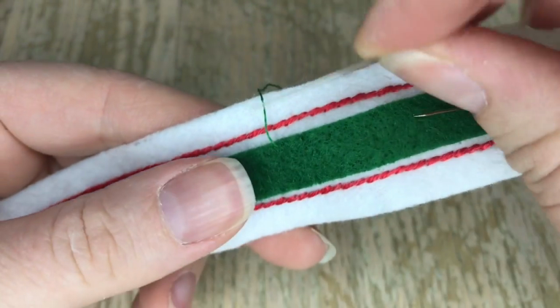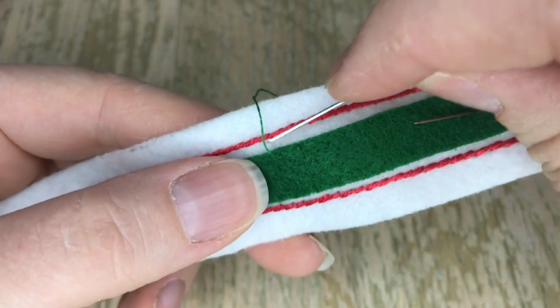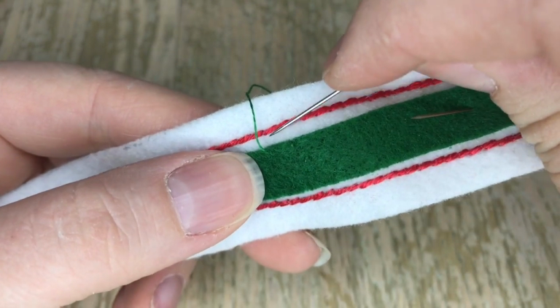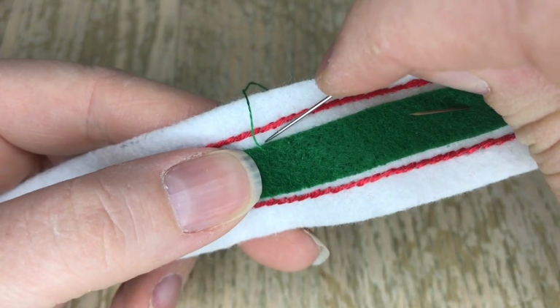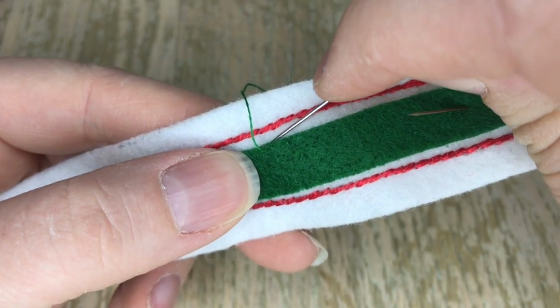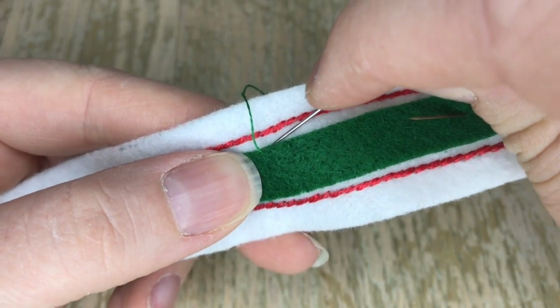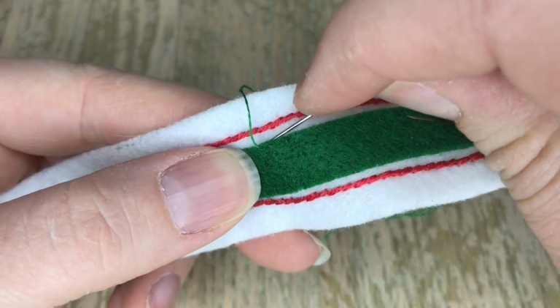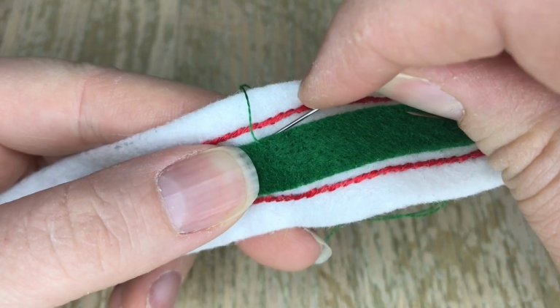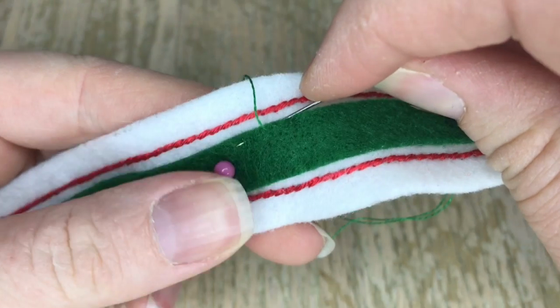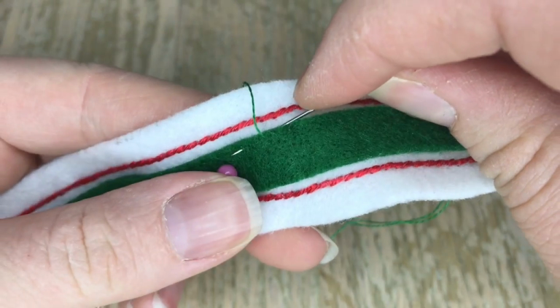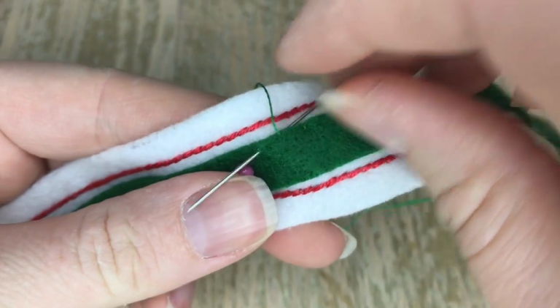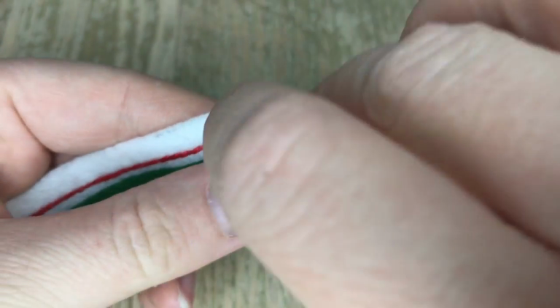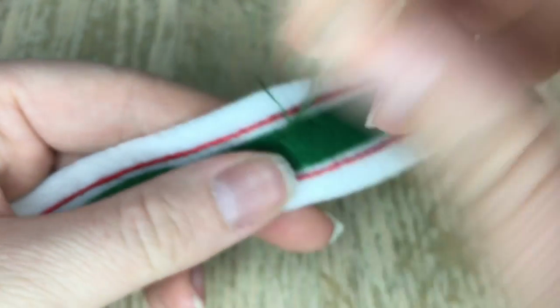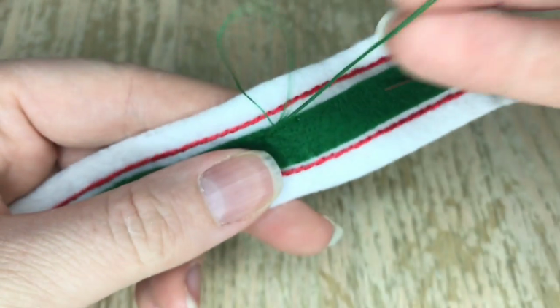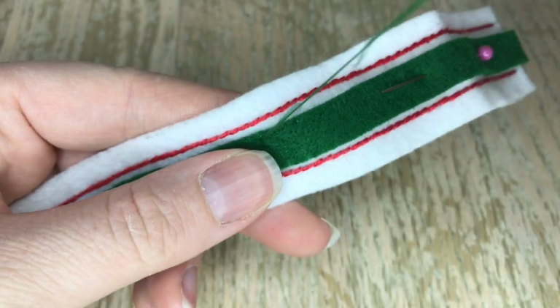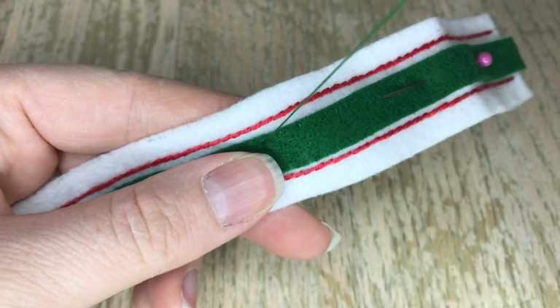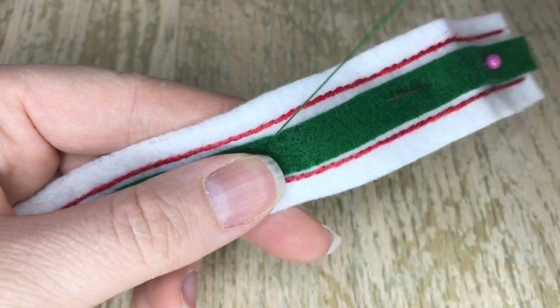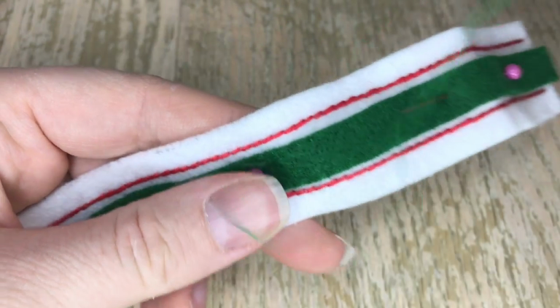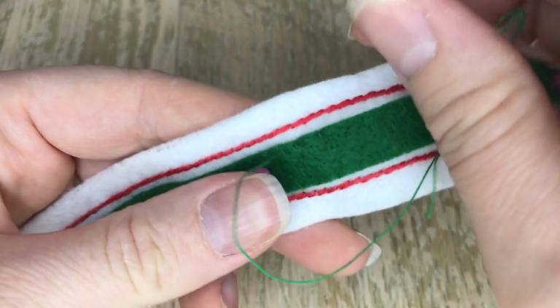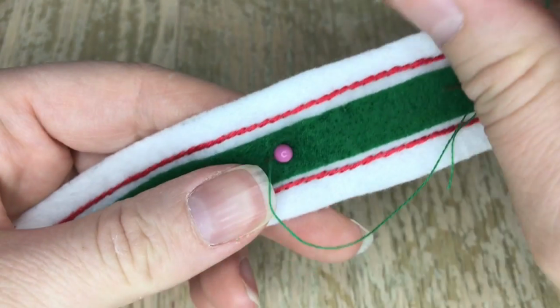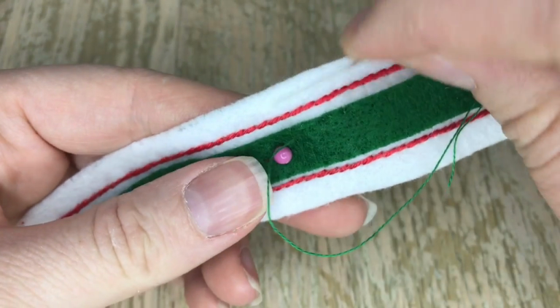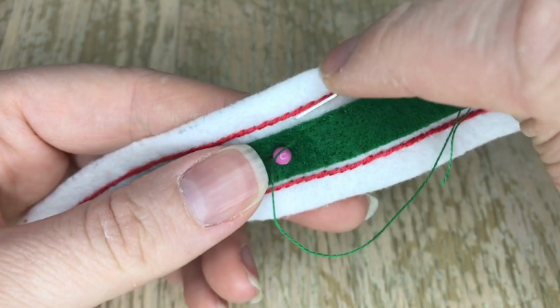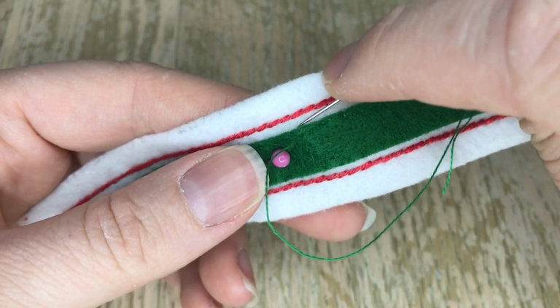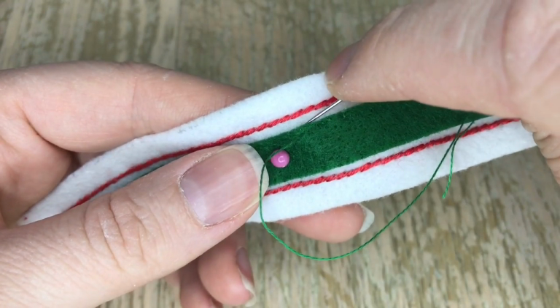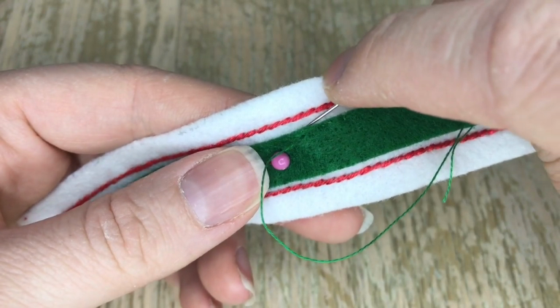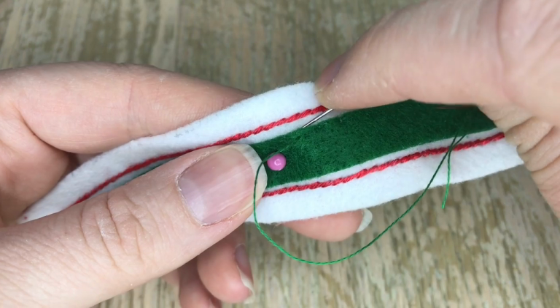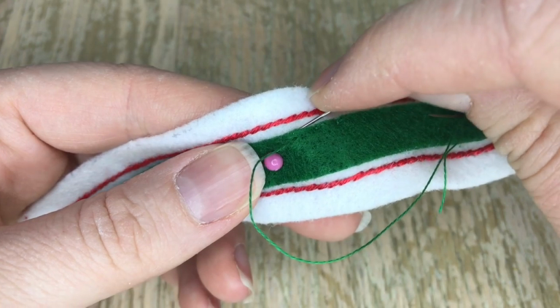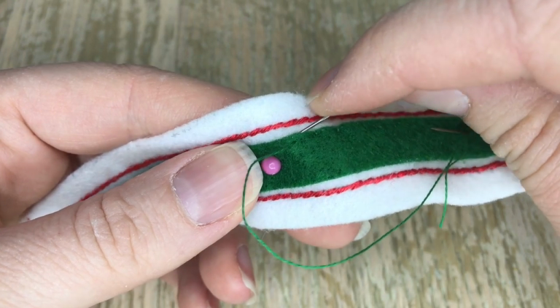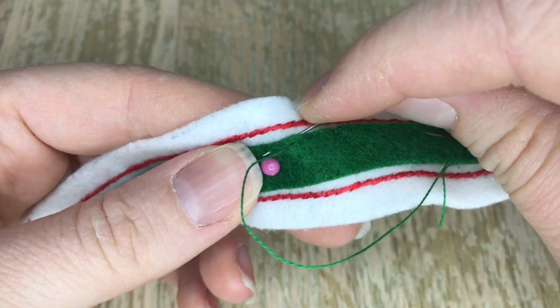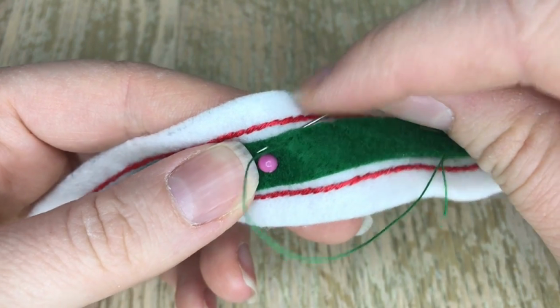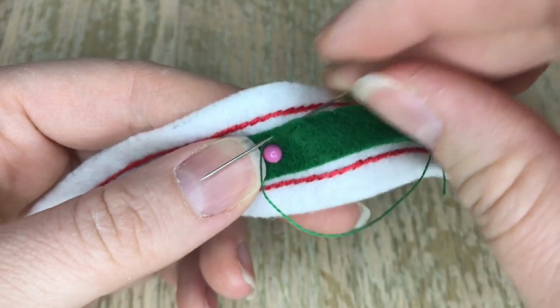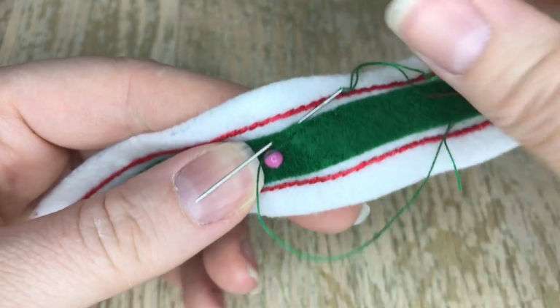Here is the applique stitch, using one strand of green thread that matches the felt. It's like a dark green color.